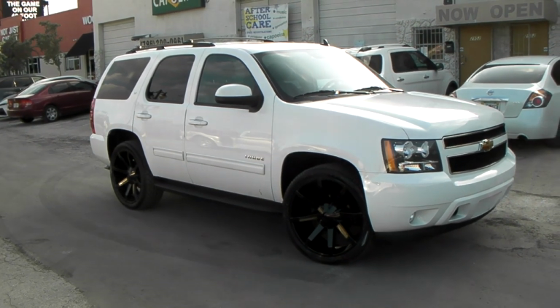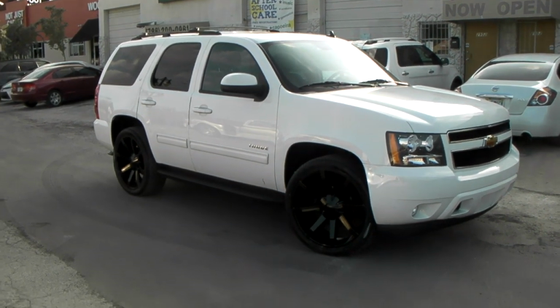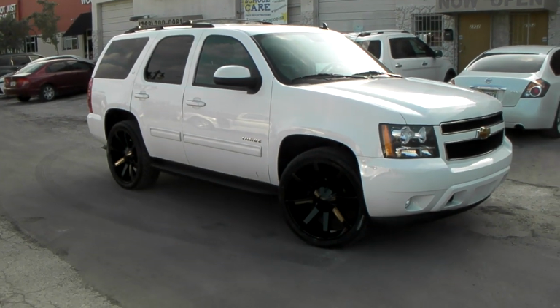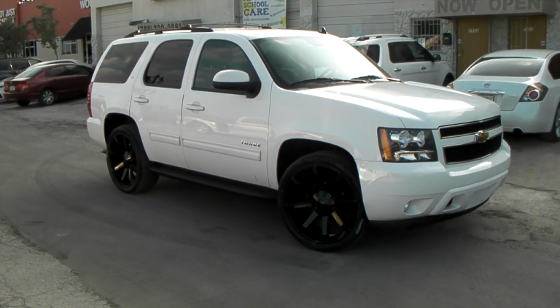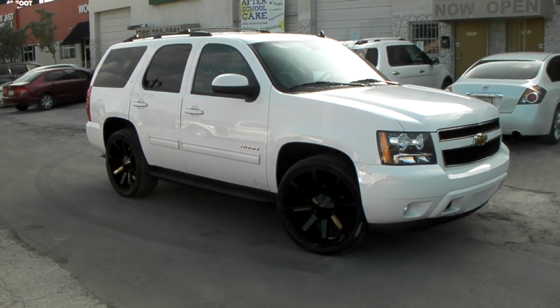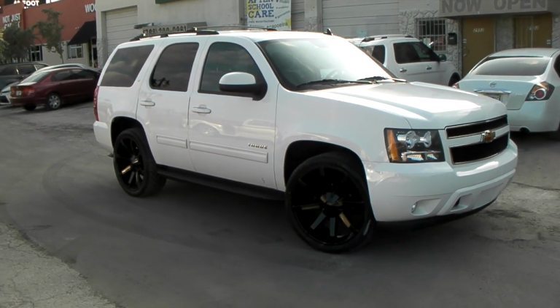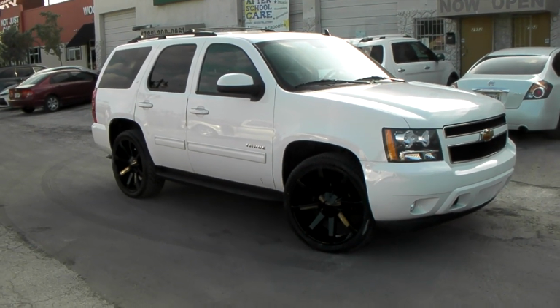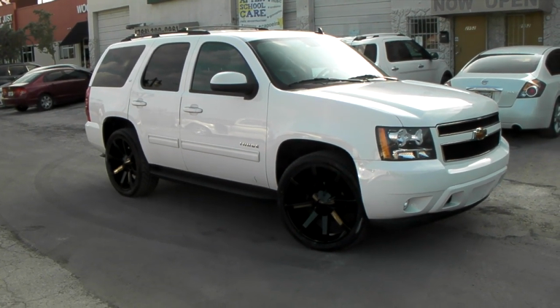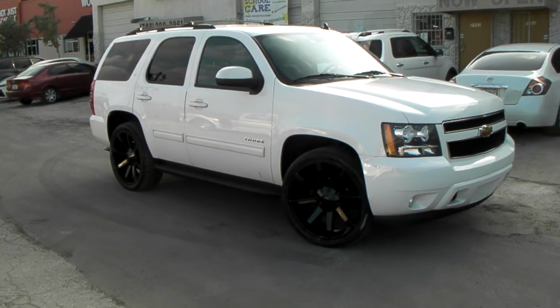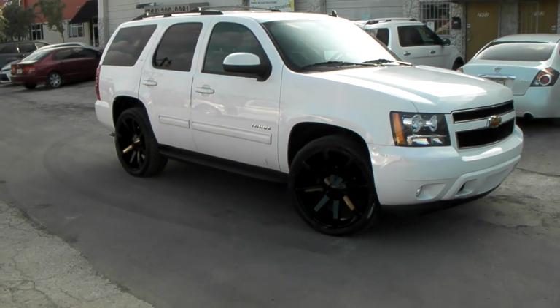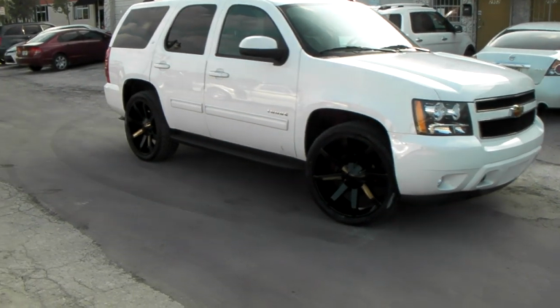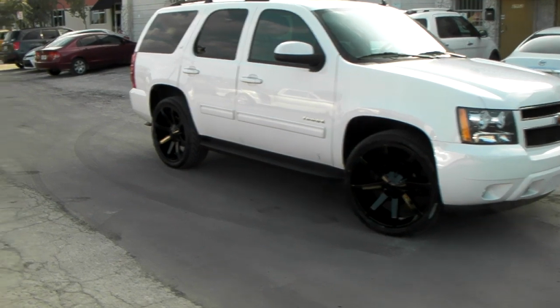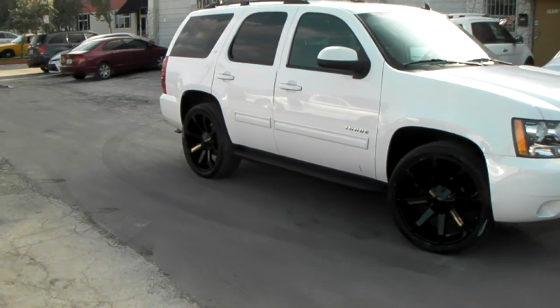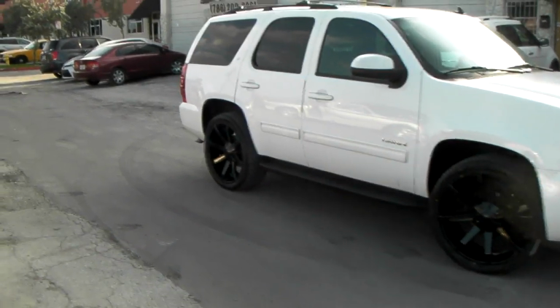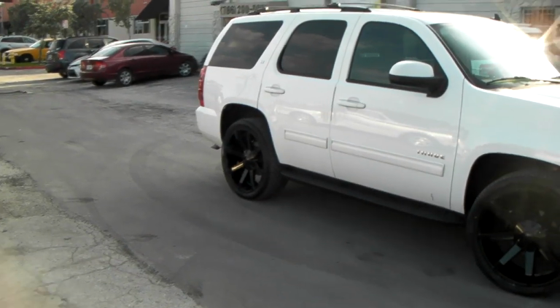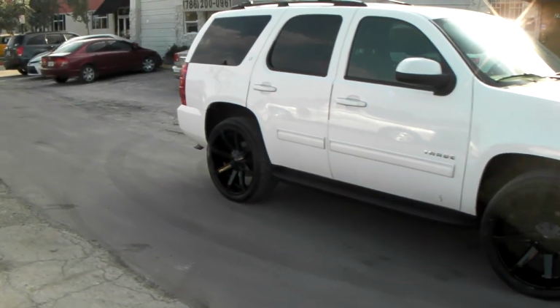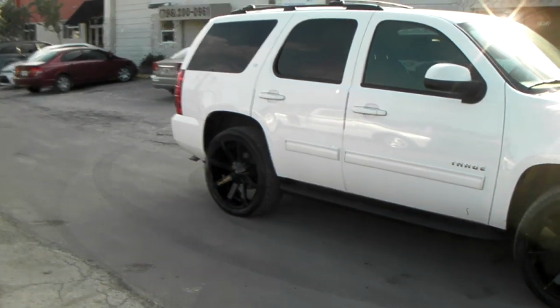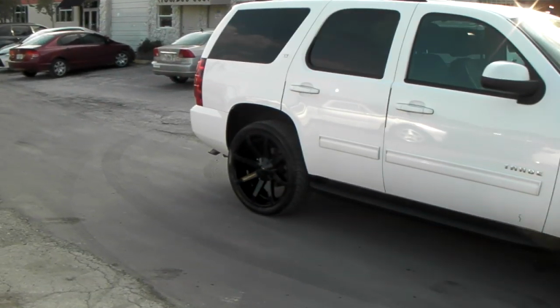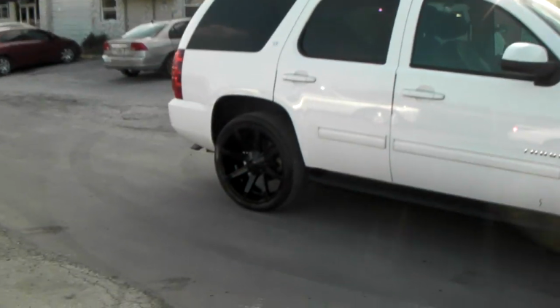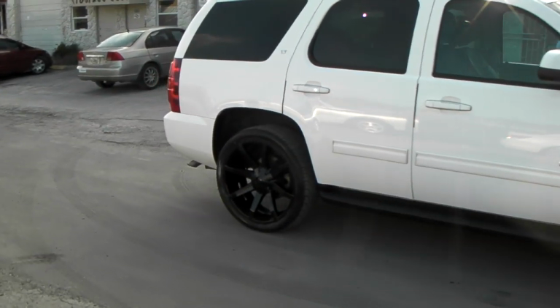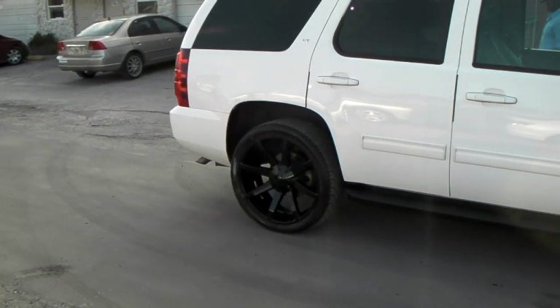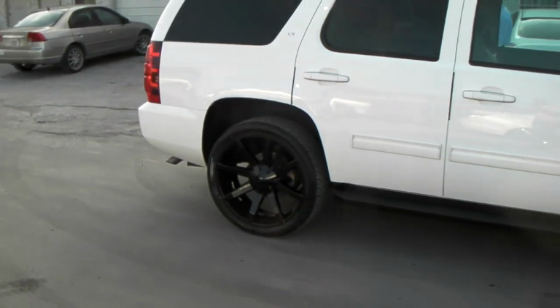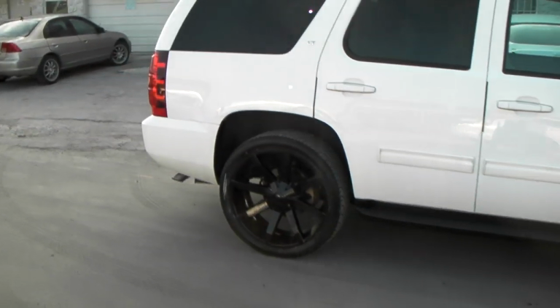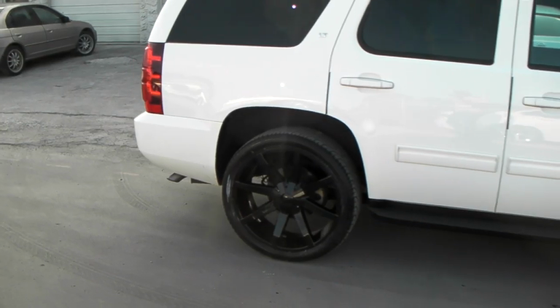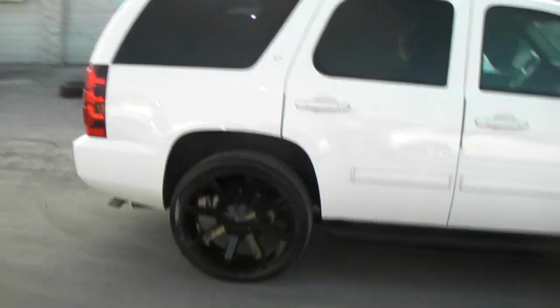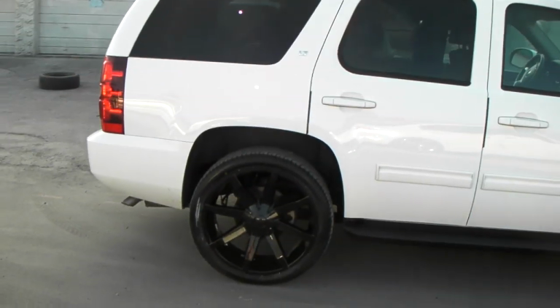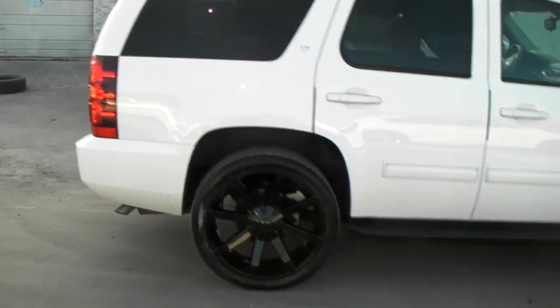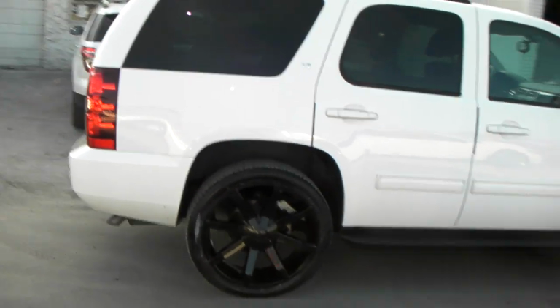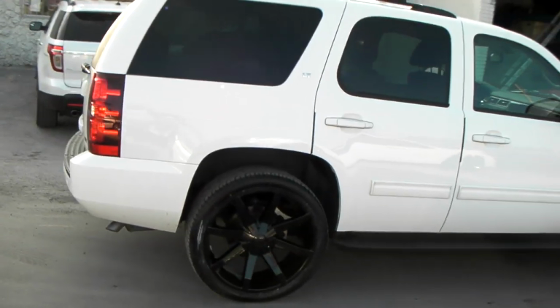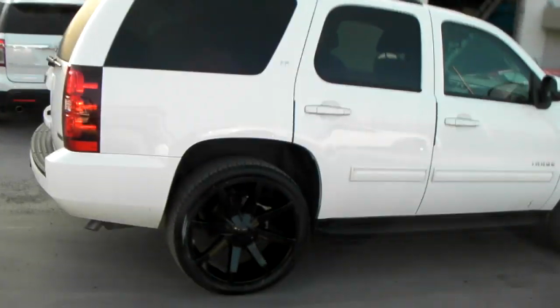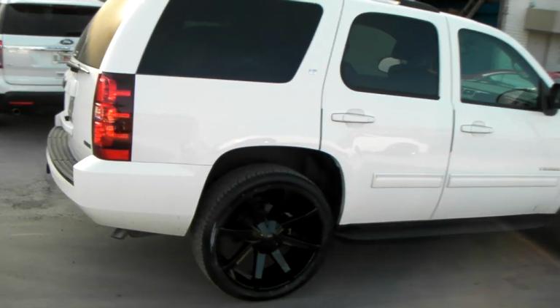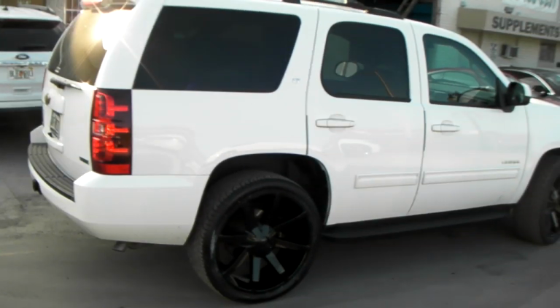You can find these online at DublinTires.com or call us at 877-544-8473. Let's give you an all-around look at the vehicle. Beautiful vehicle. Great-looking wheels by KMC.